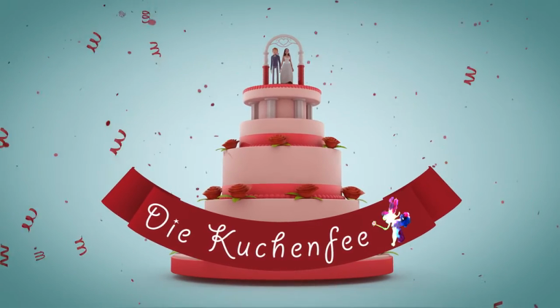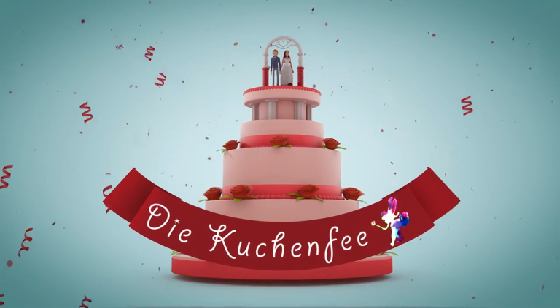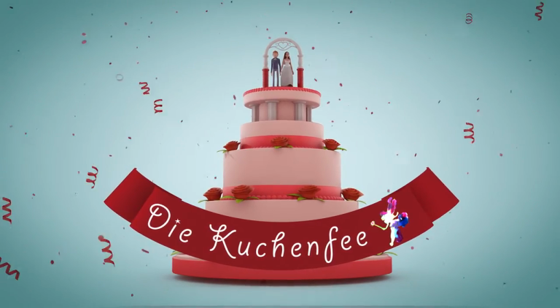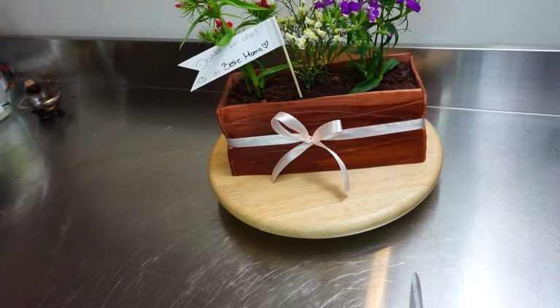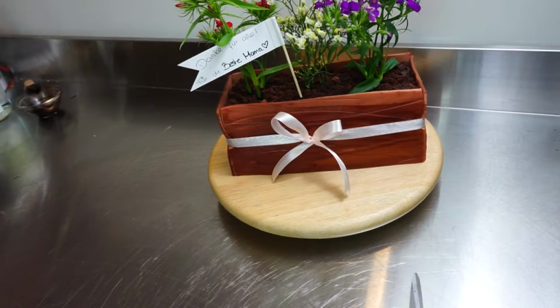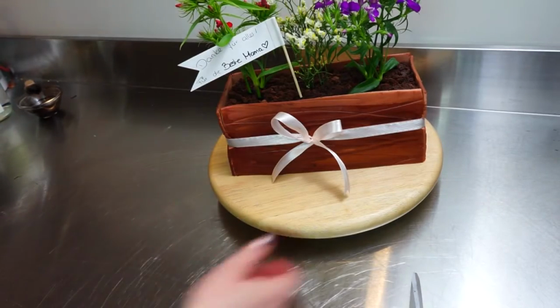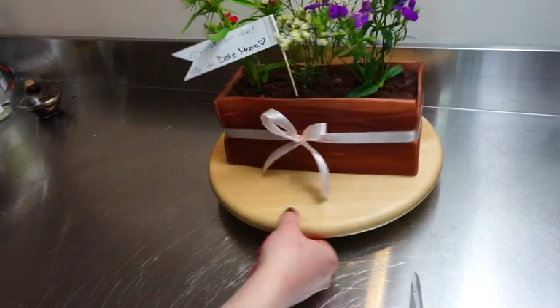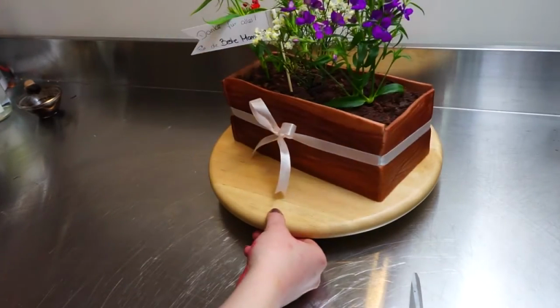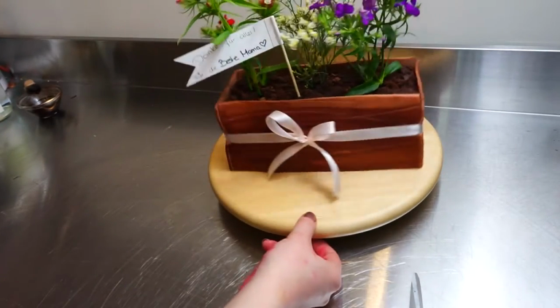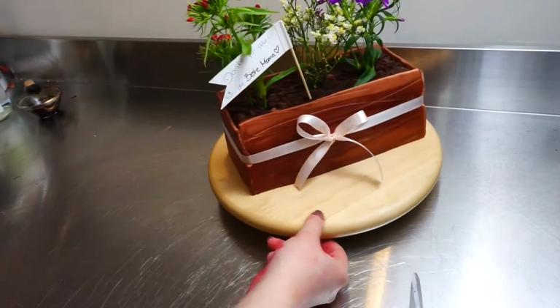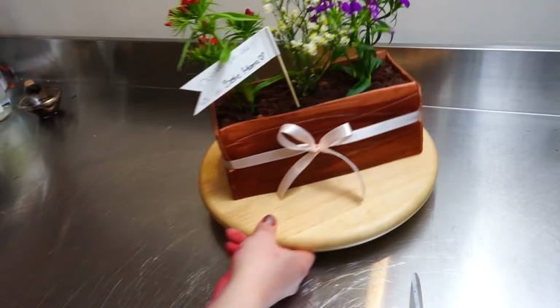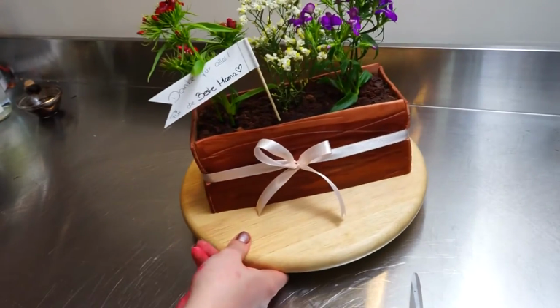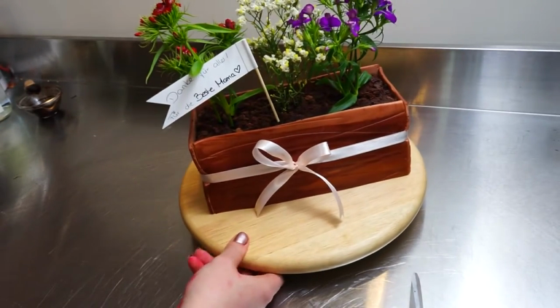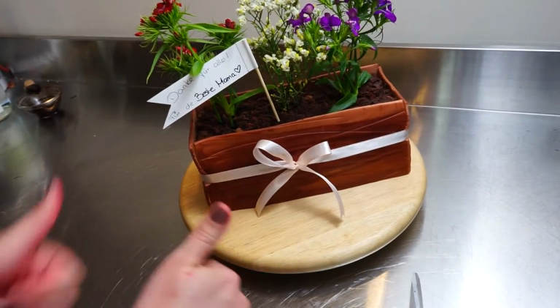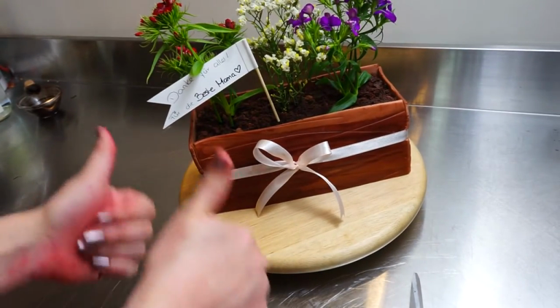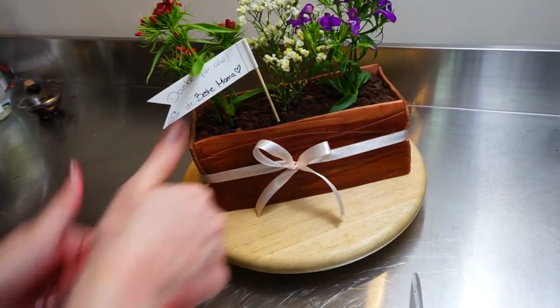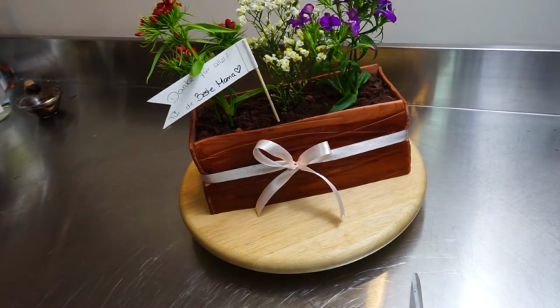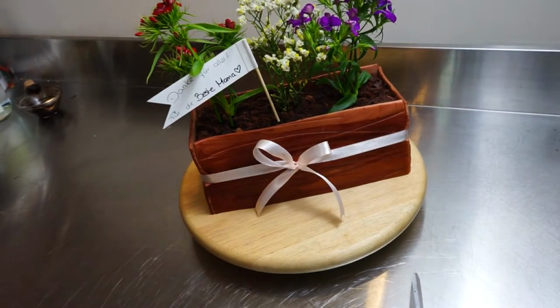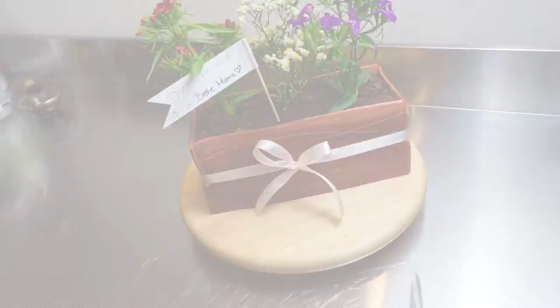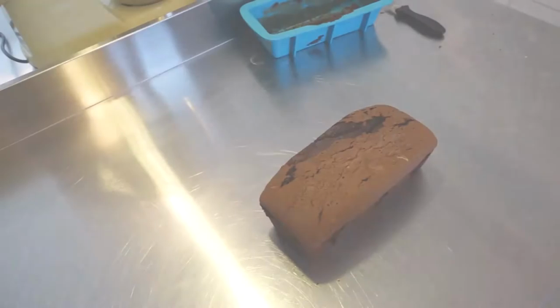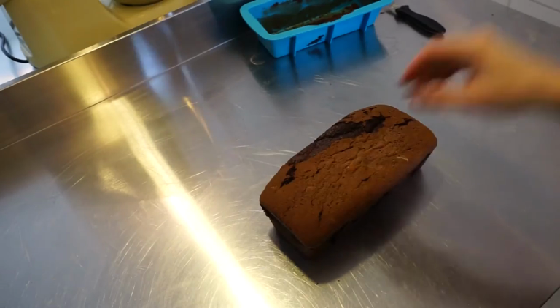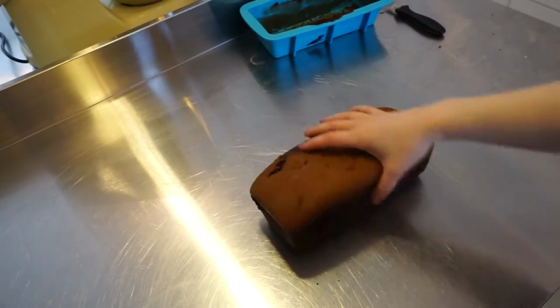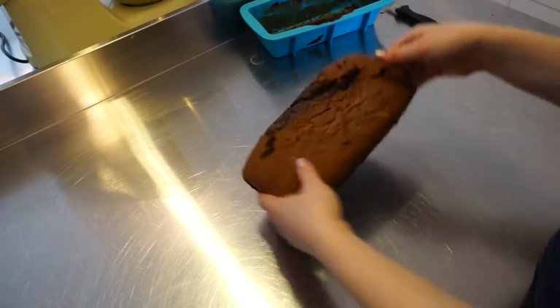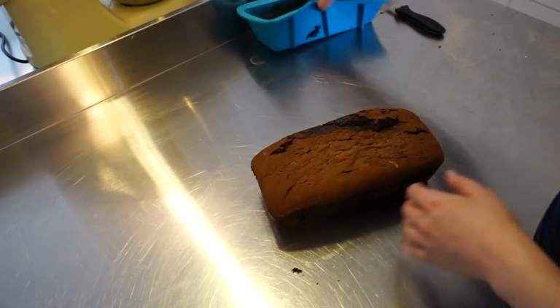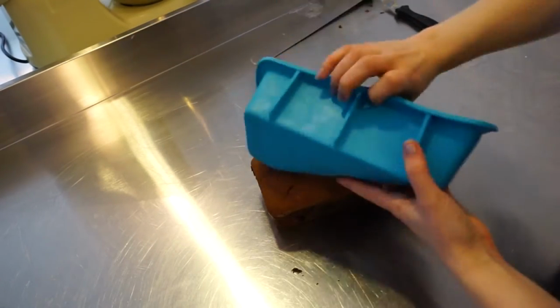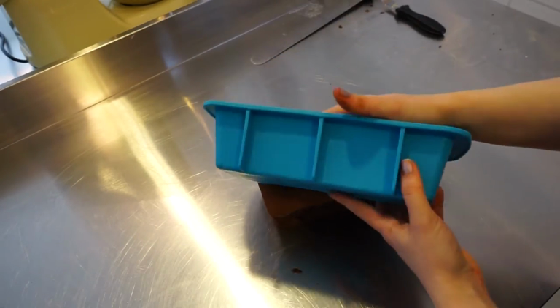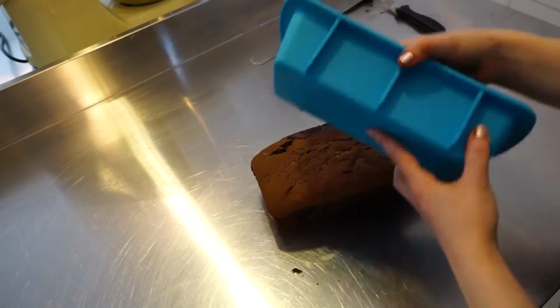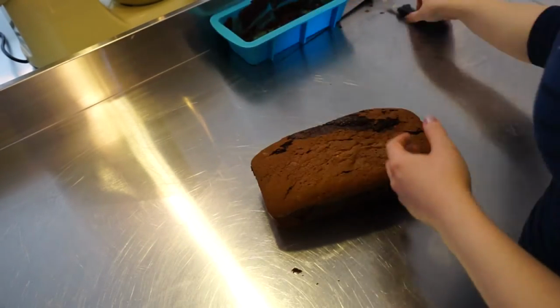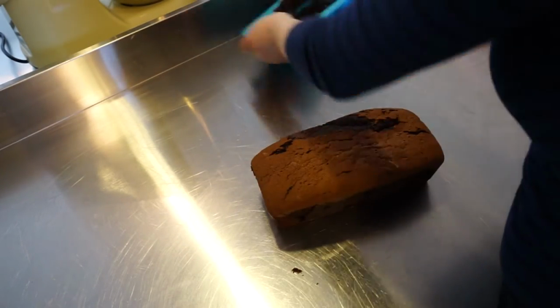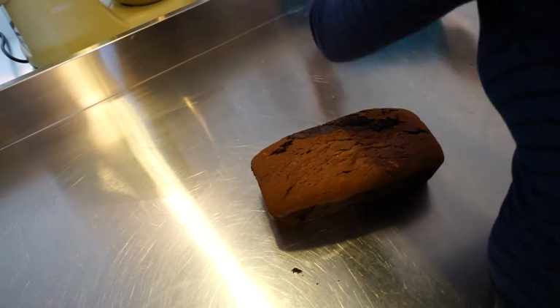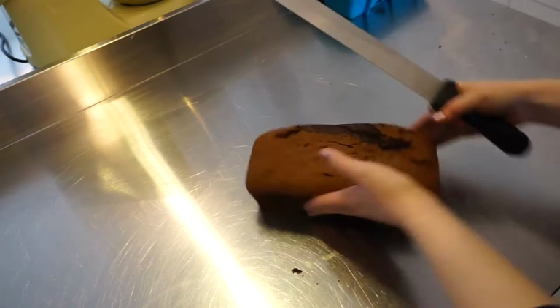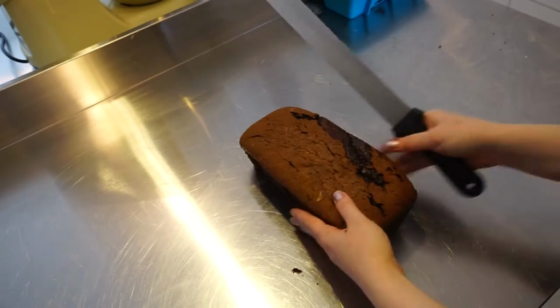Hey everyone, welcome back to my channel. In this video I'm going to show you how I created this quite easy flower pot cake. This week here in Germany we are going to celebrate Mother's Day, so that was my occasion for baking this.